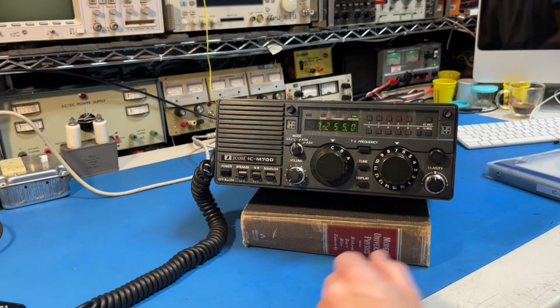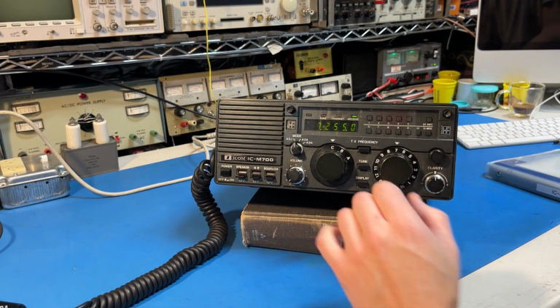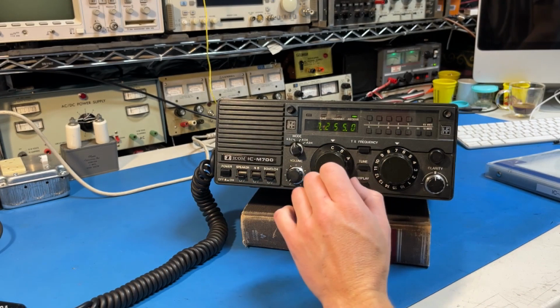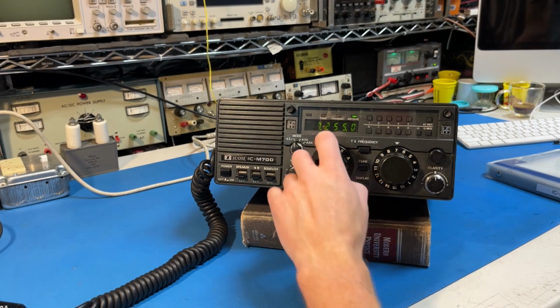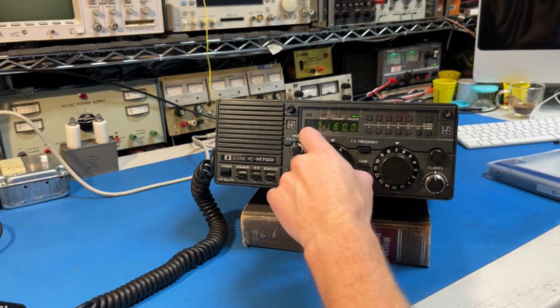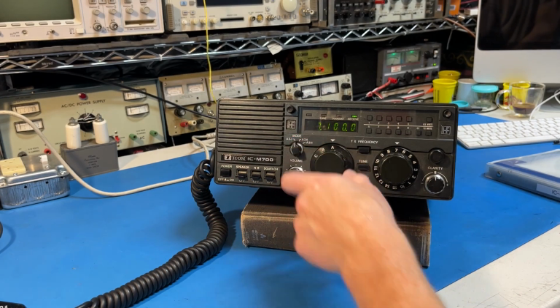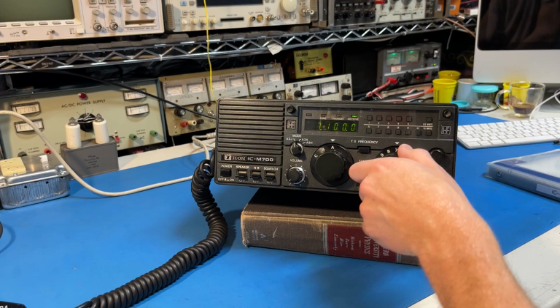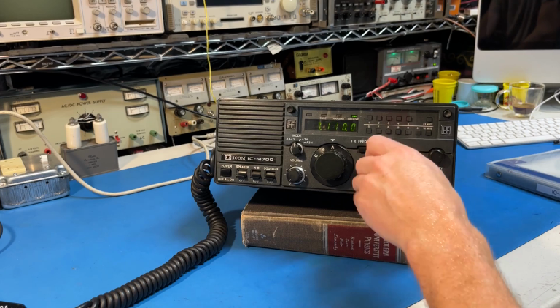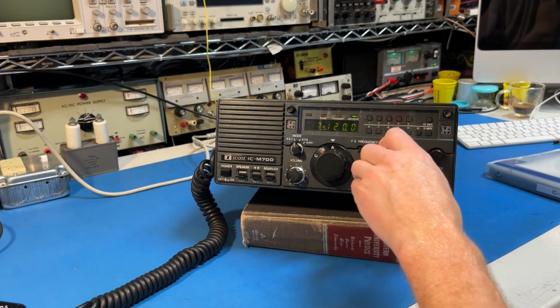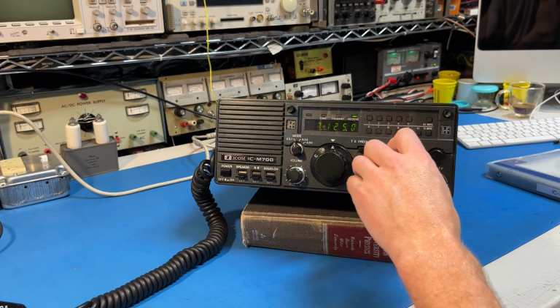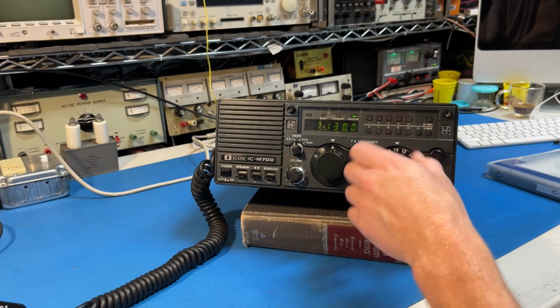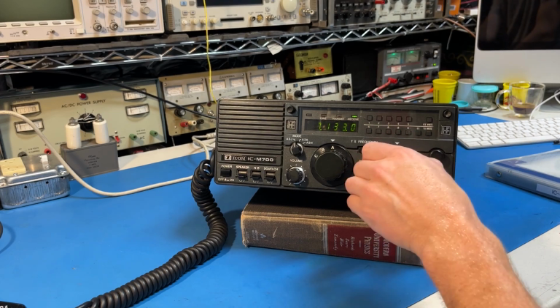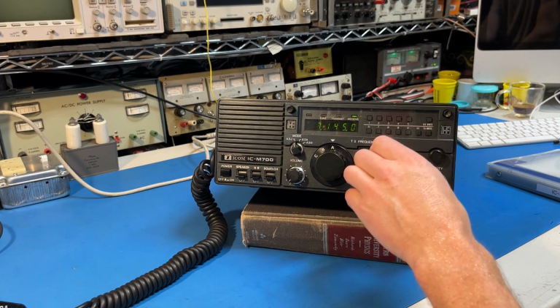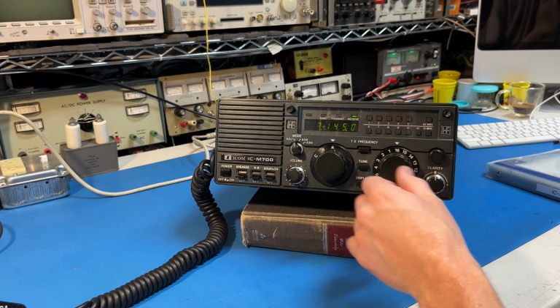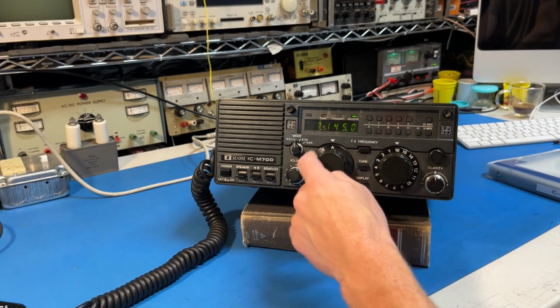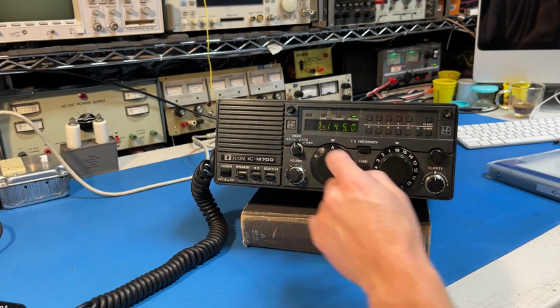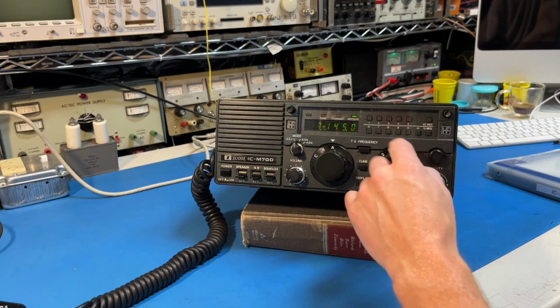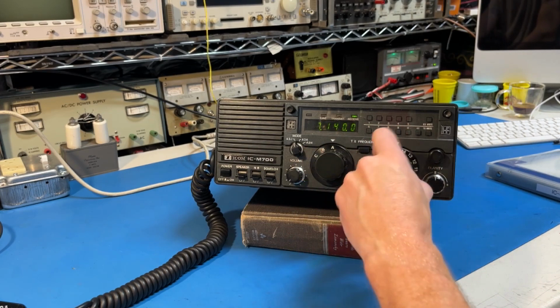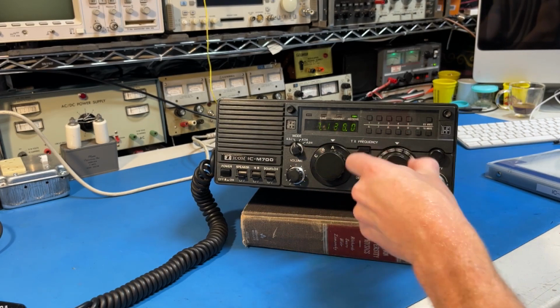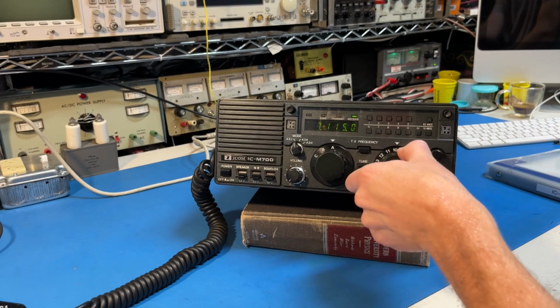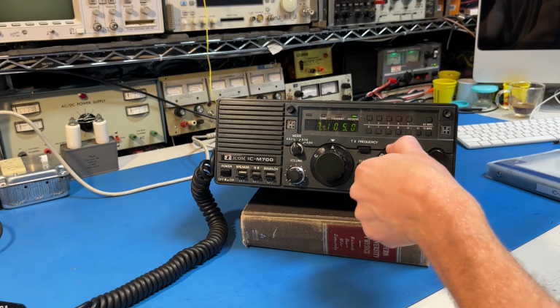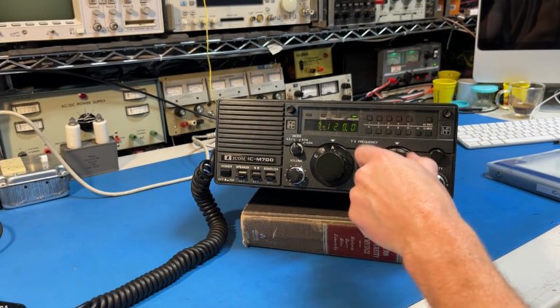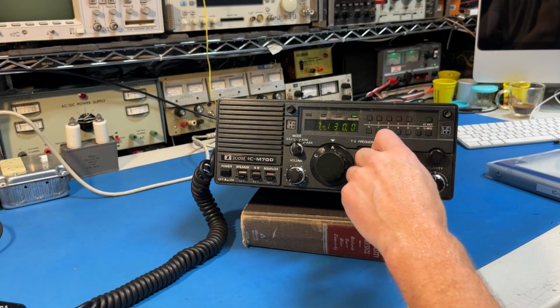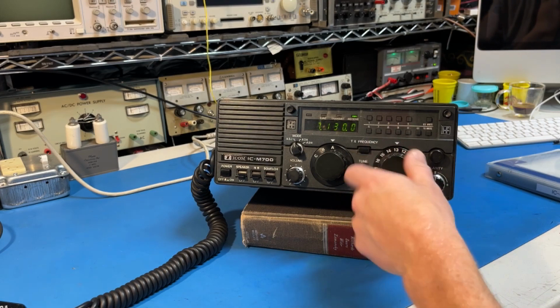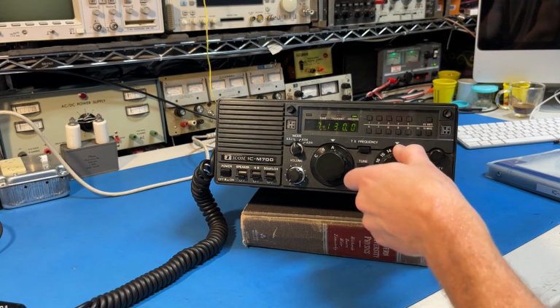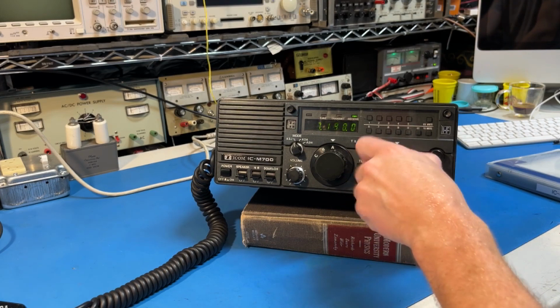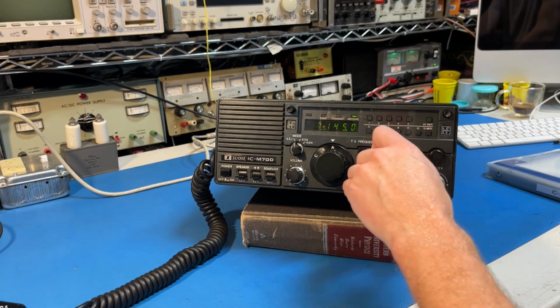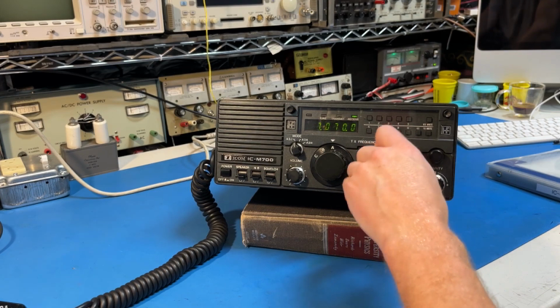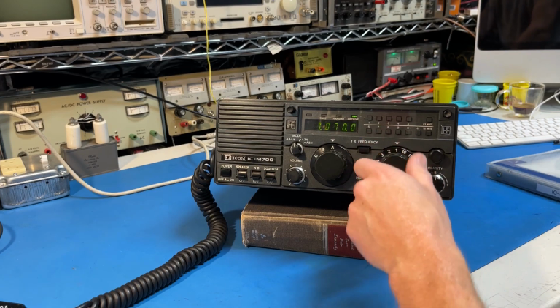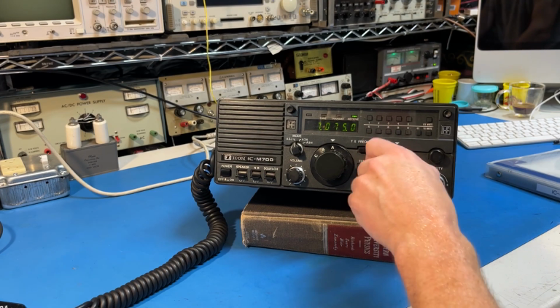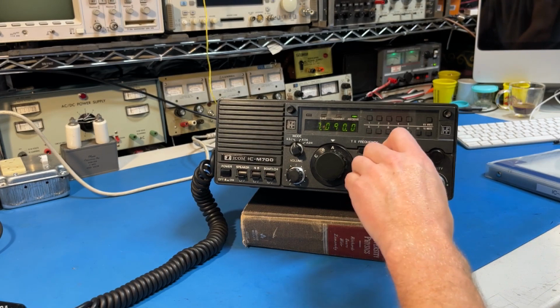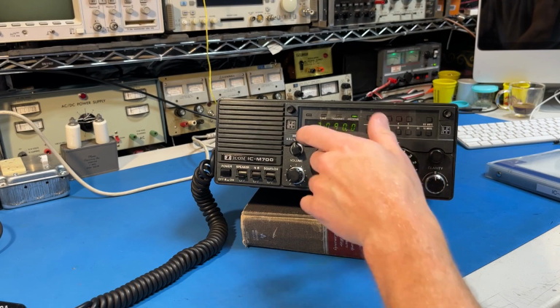These radios were designed for channelized operations, so you have 48 channels in three banks of 16 you can access here. I've programmed mine in steps of five kilohertz.